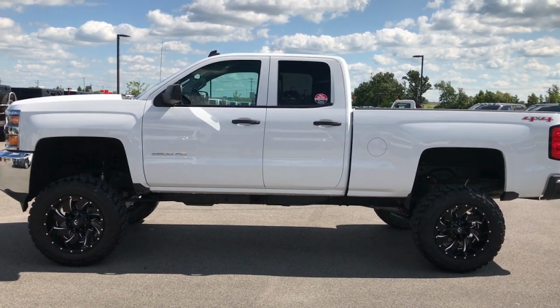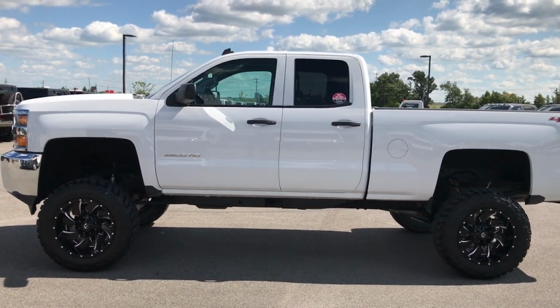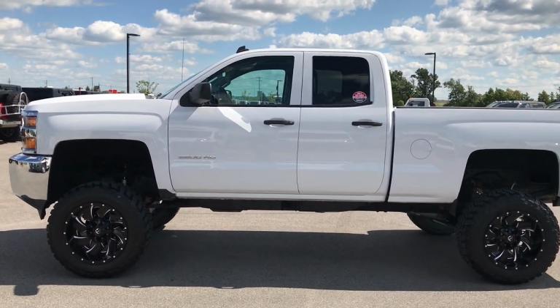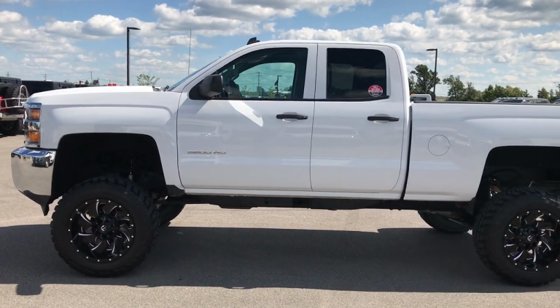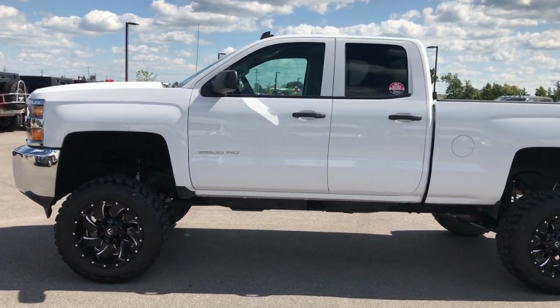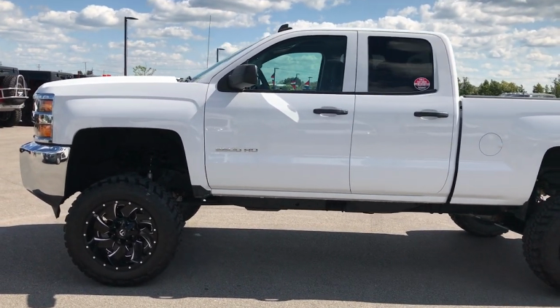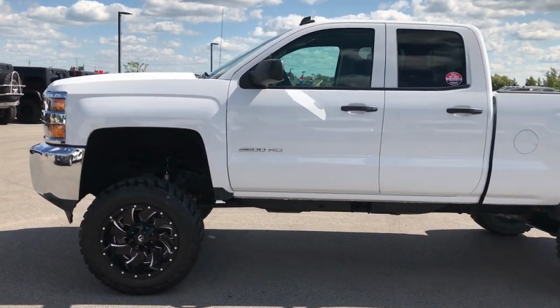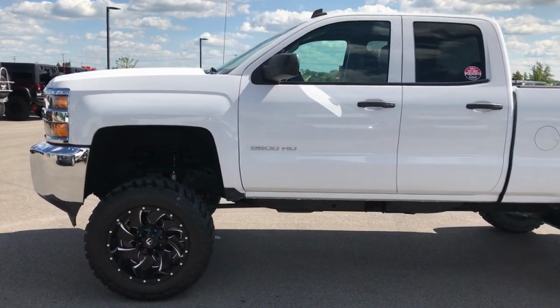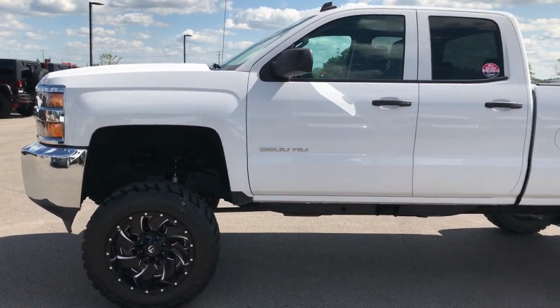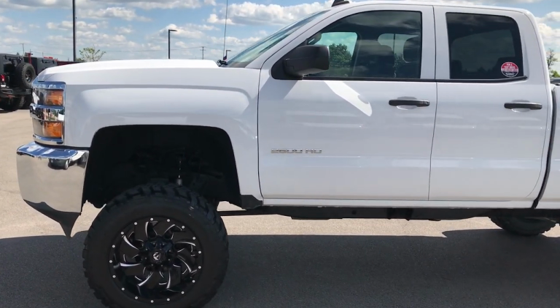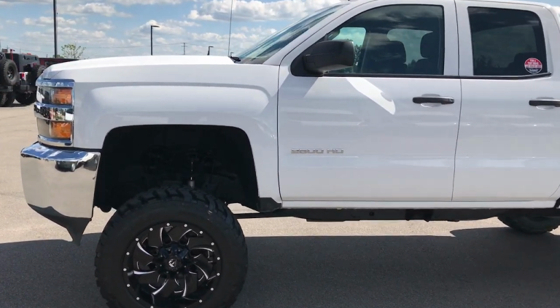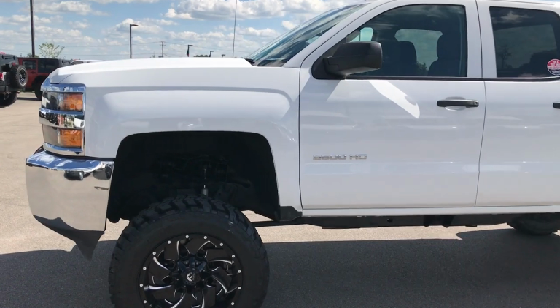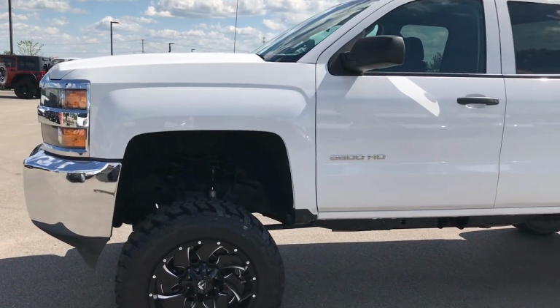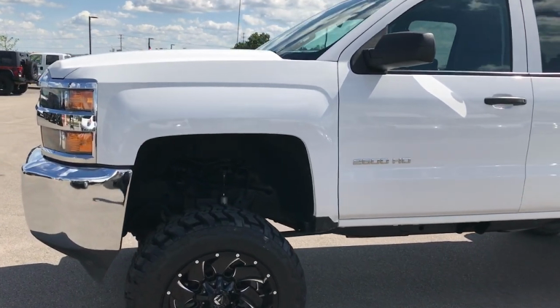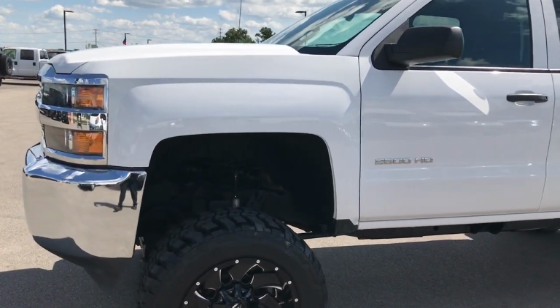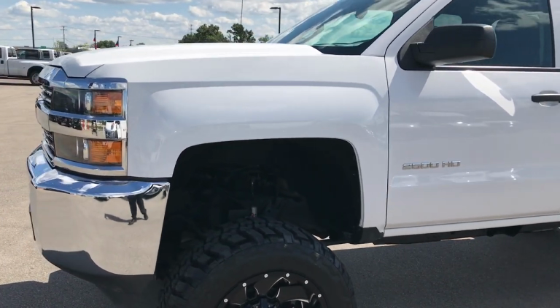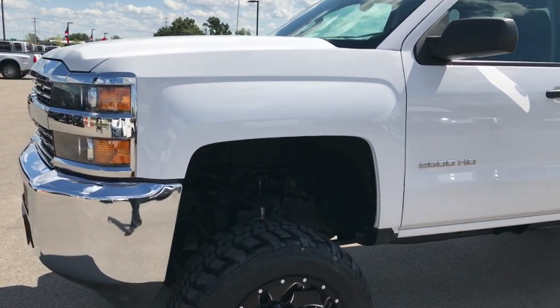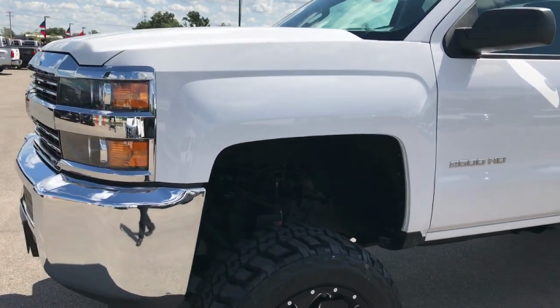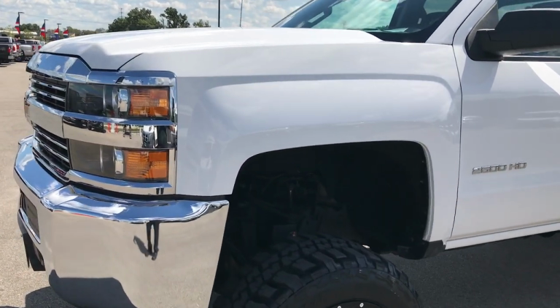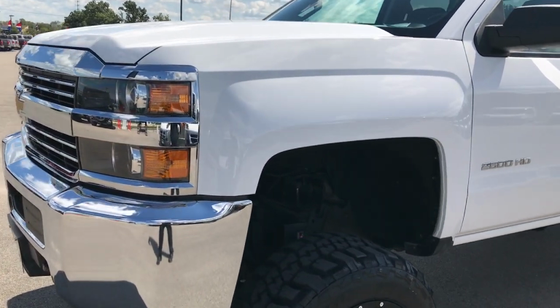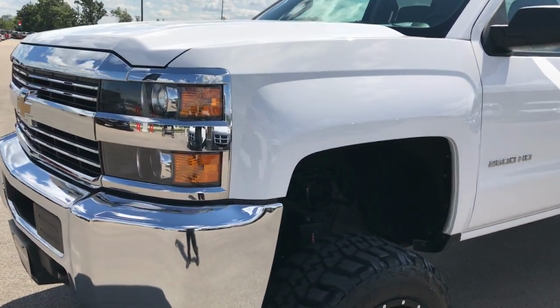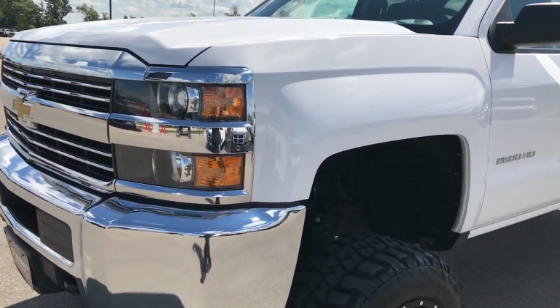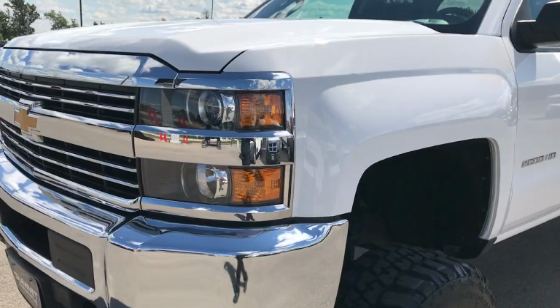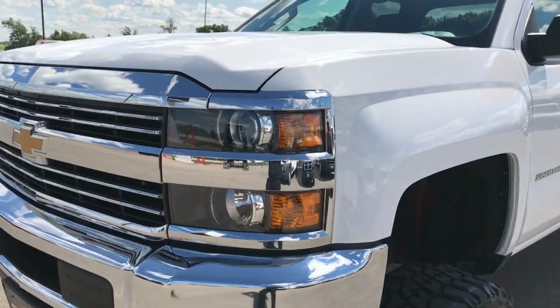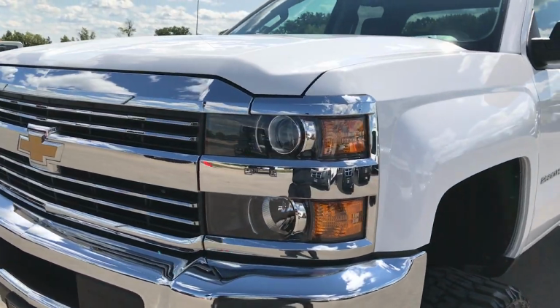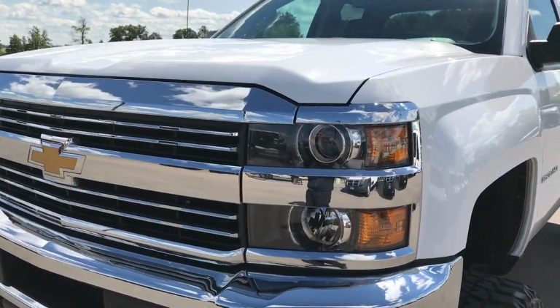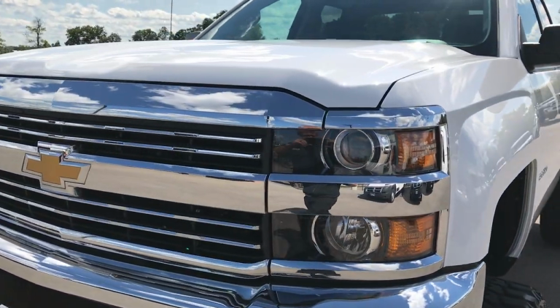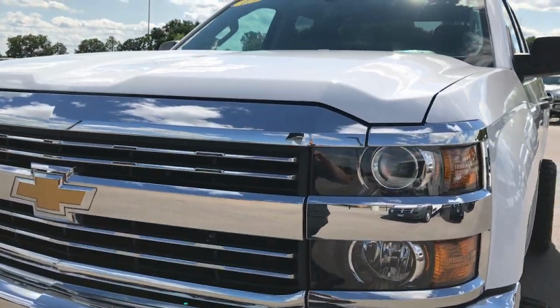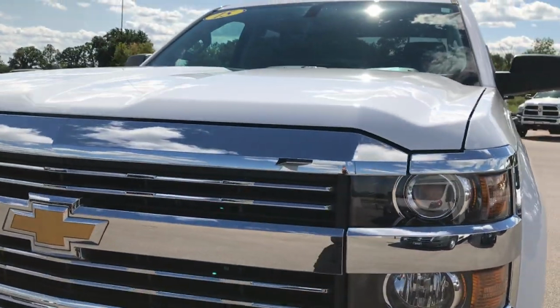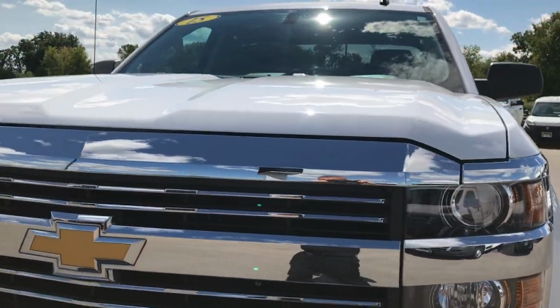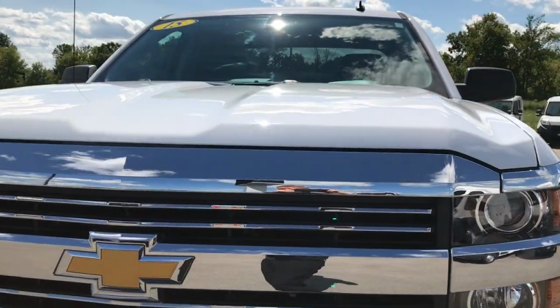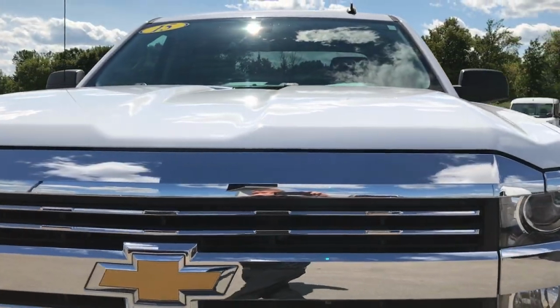This is stock number 9162, a 2015 Chevy Silverado 2500, double cab, 6.5 foot box. This truck has a 6.0 liter V8 motor.